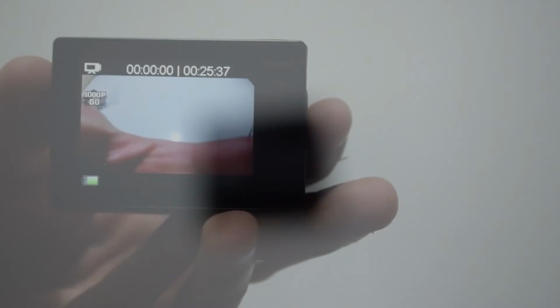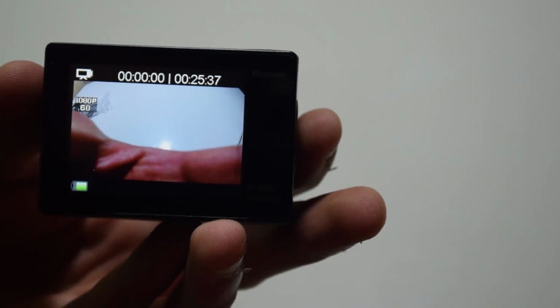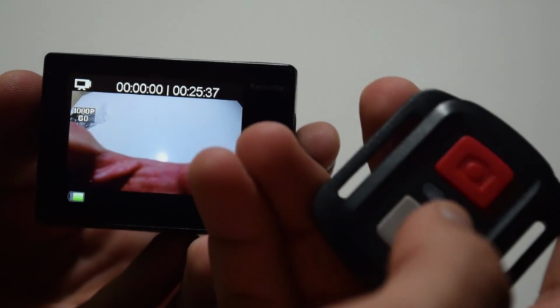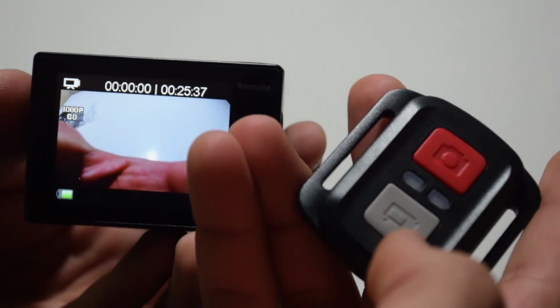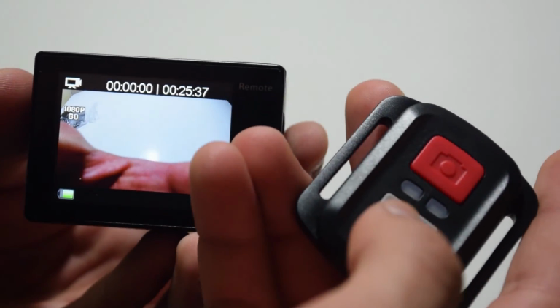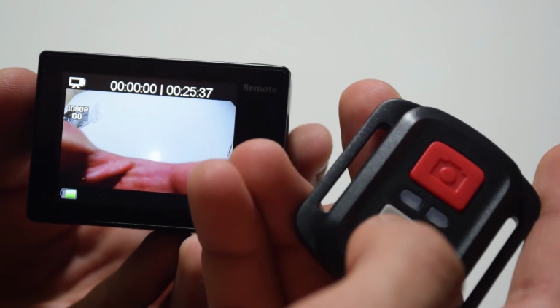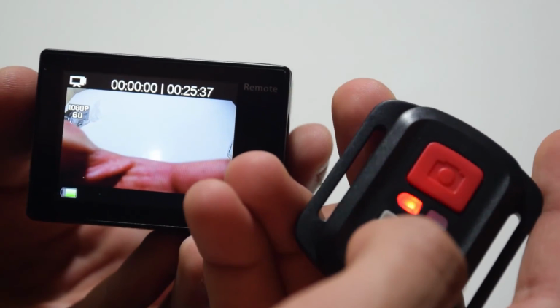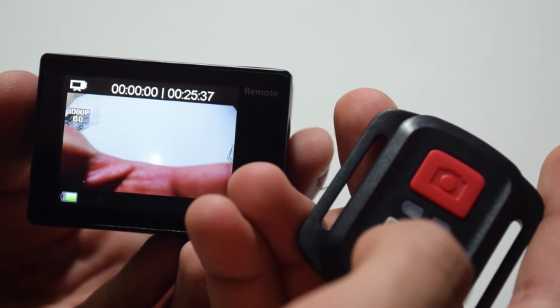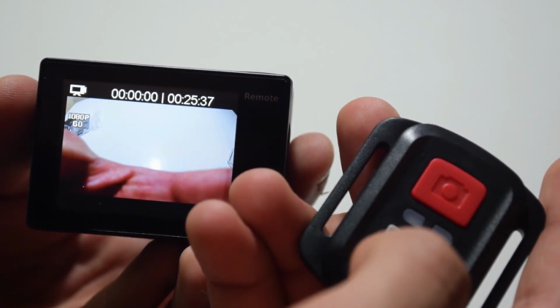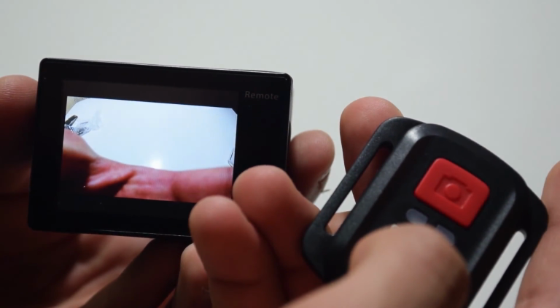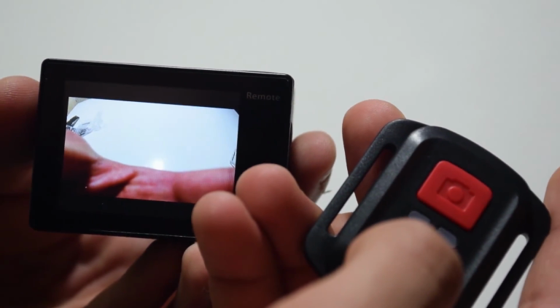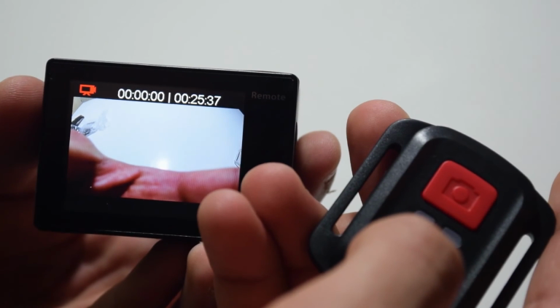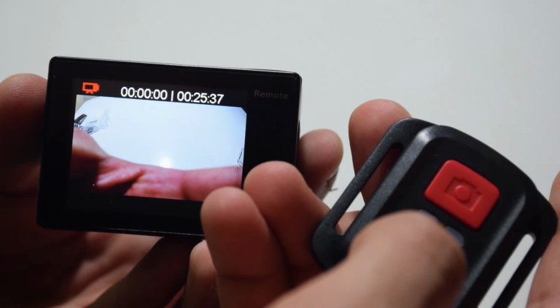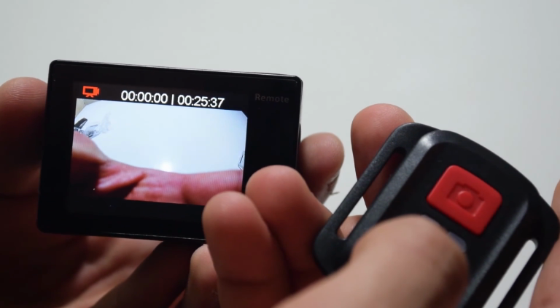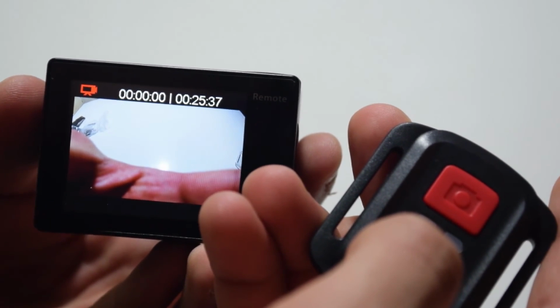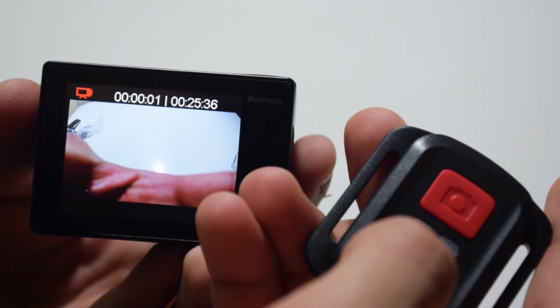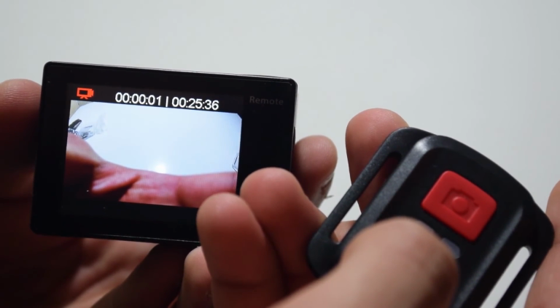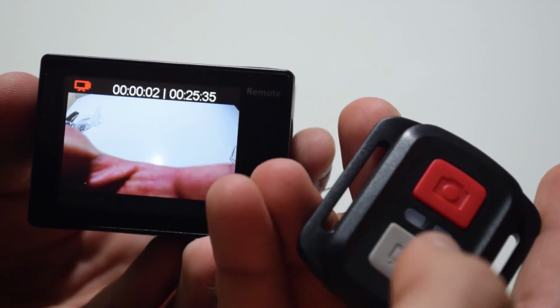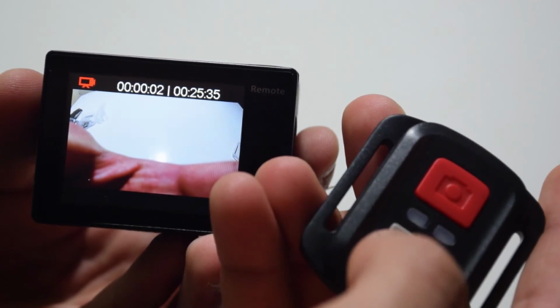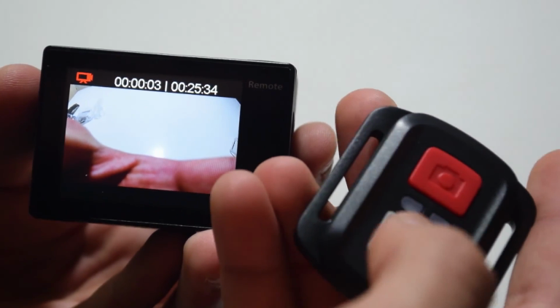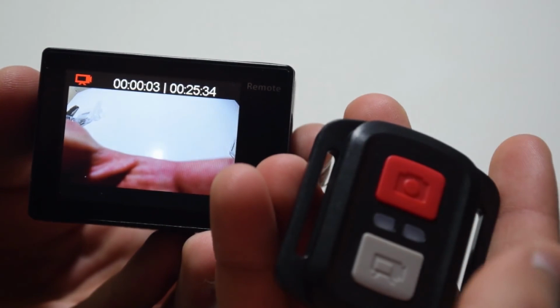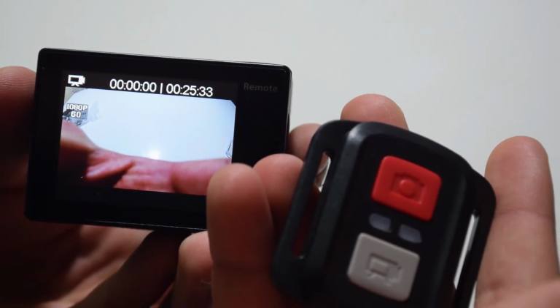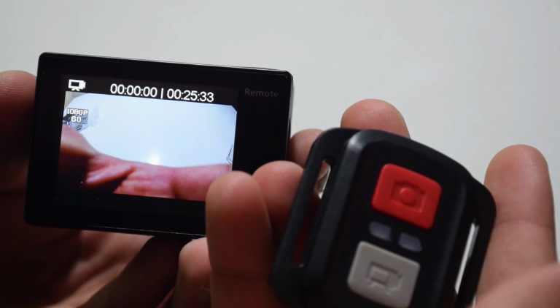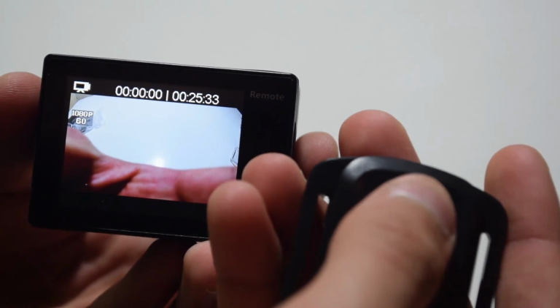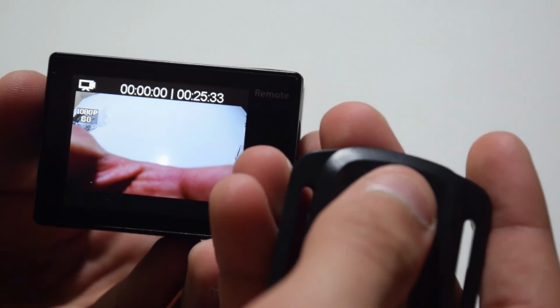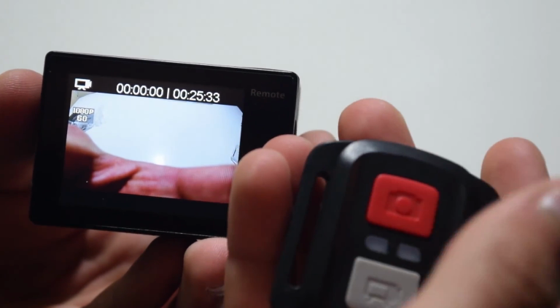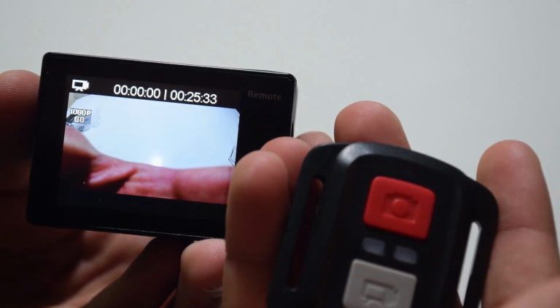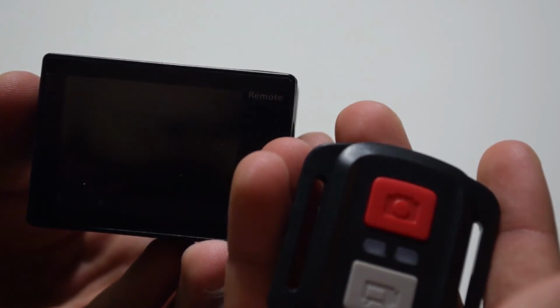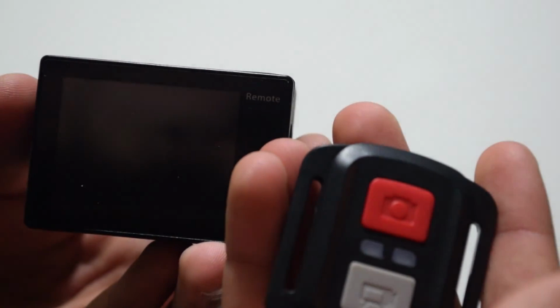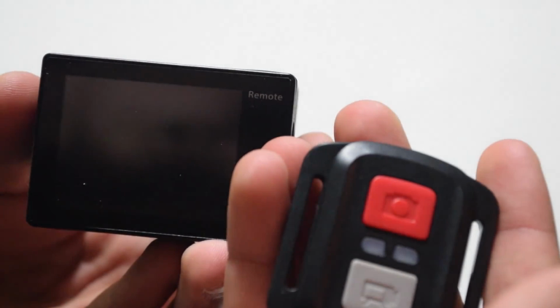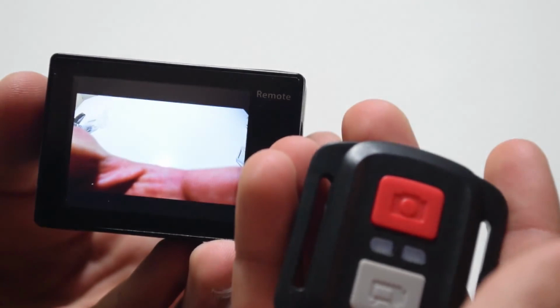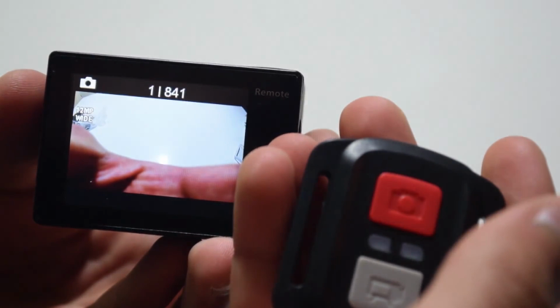This is the remote in action, and as you can see it's actually pretty useful. You can obviously strap it to your hand and use it as you will. You can take both pictures and videos with the remote itself.